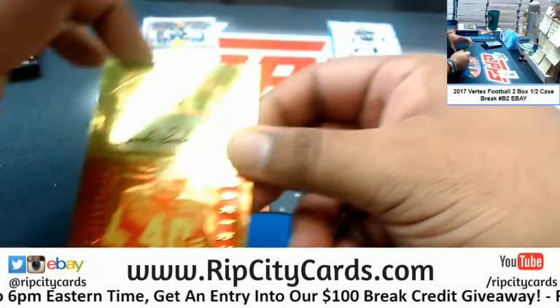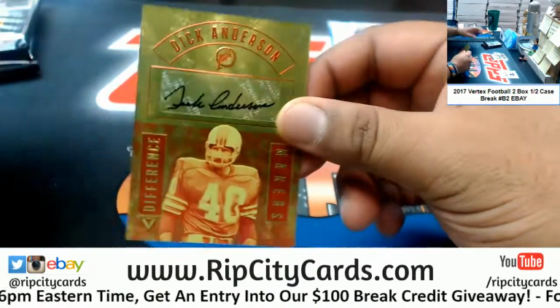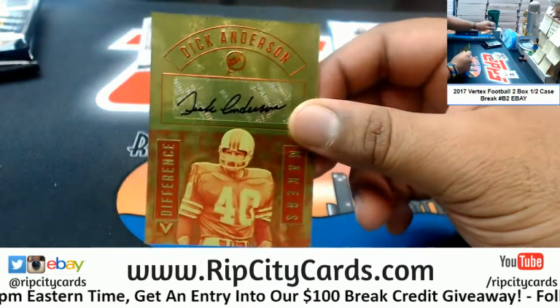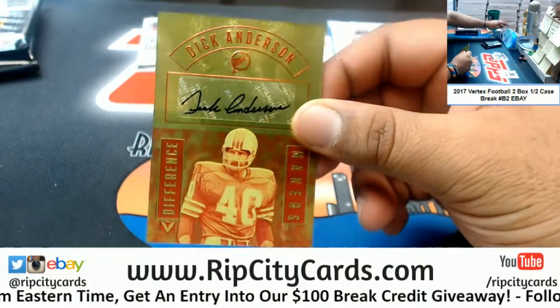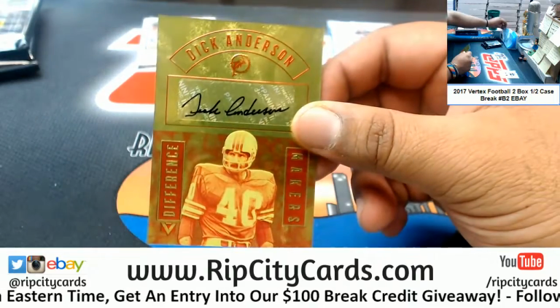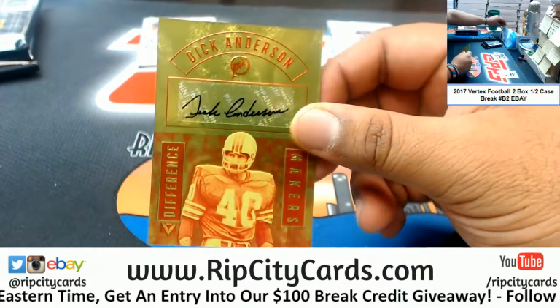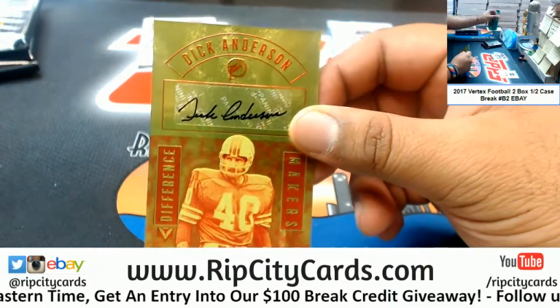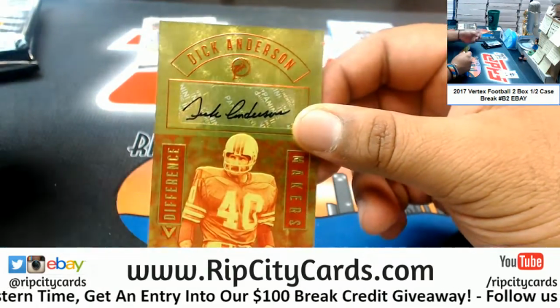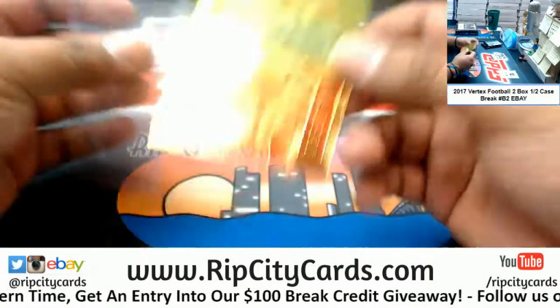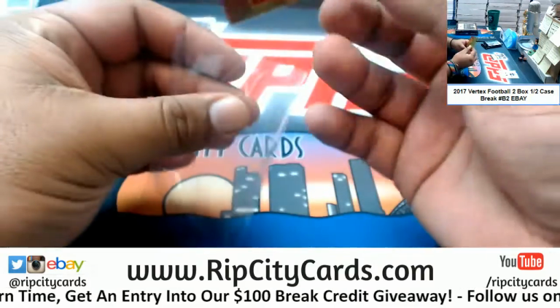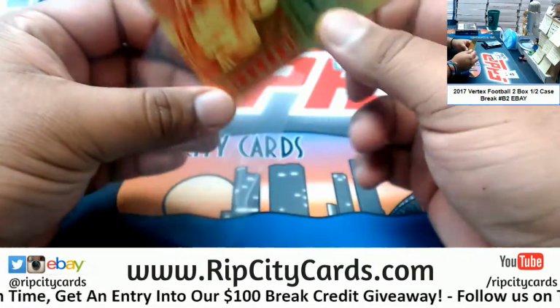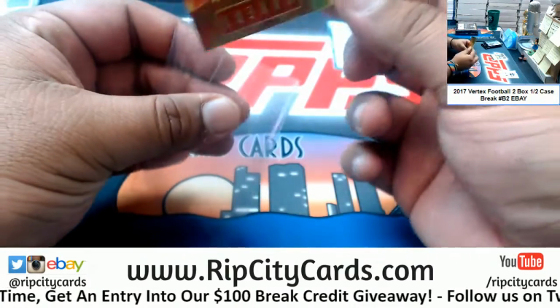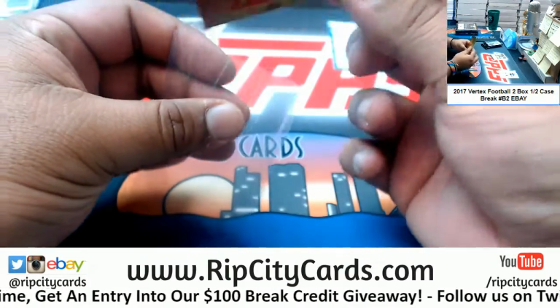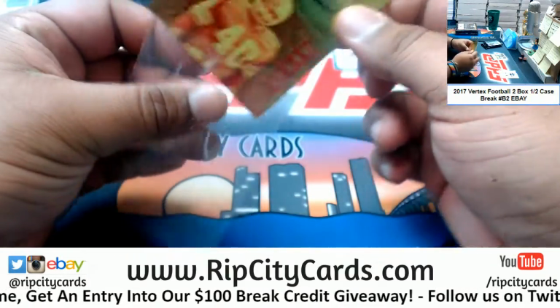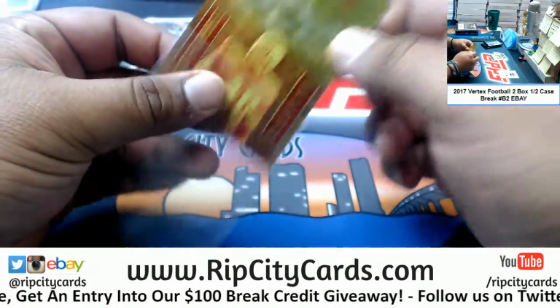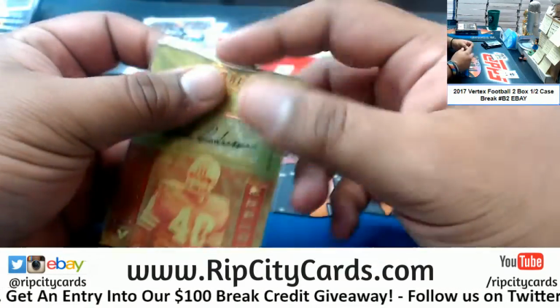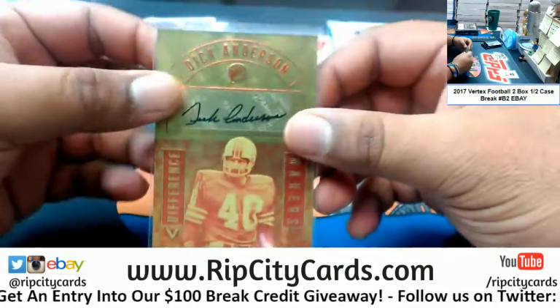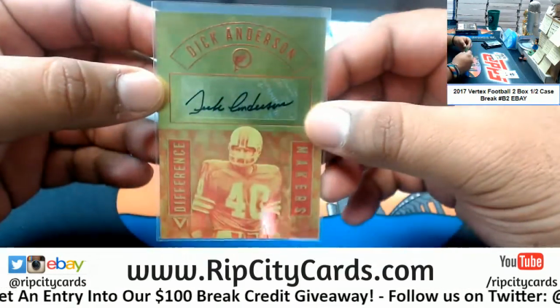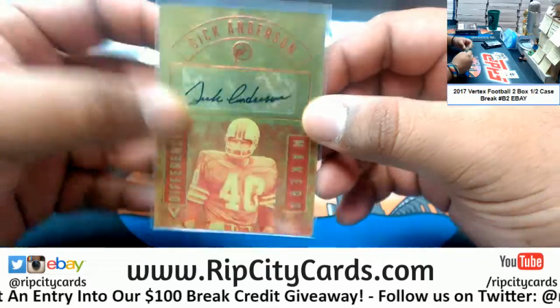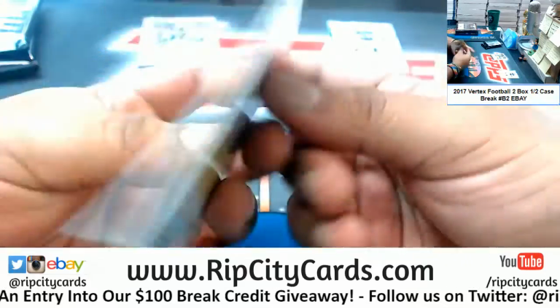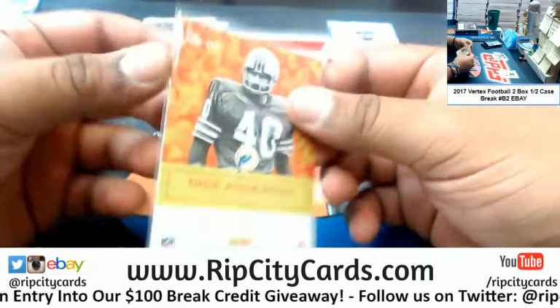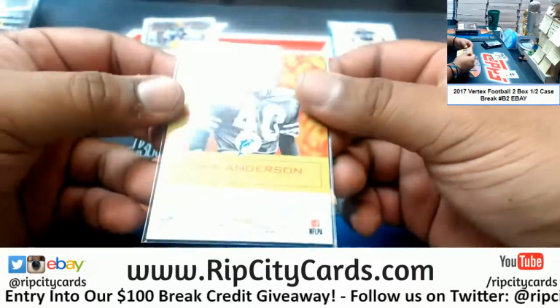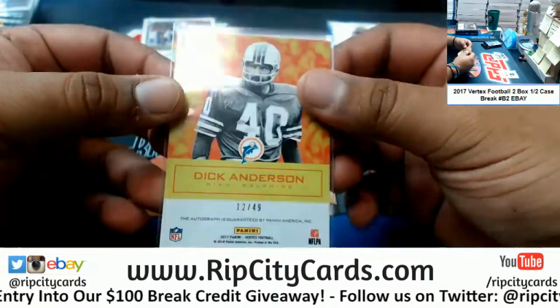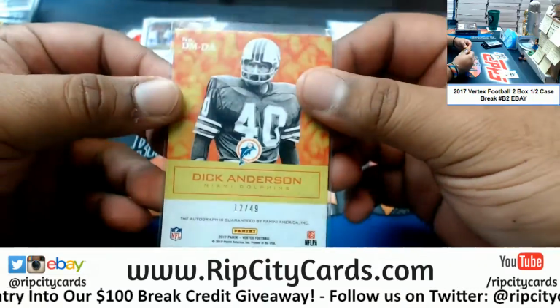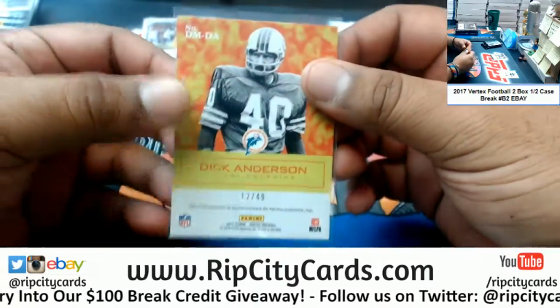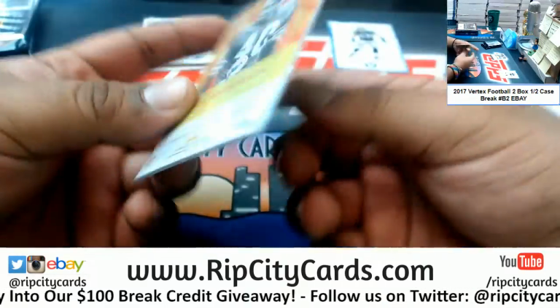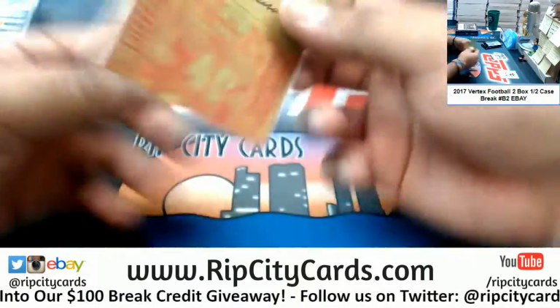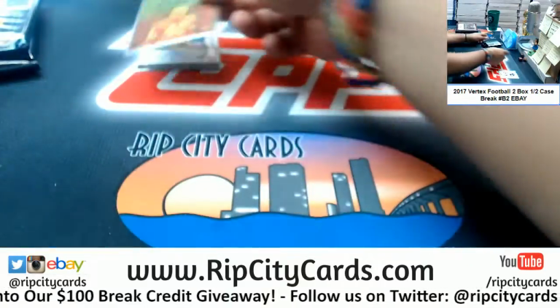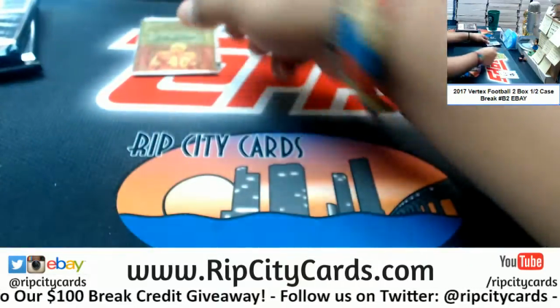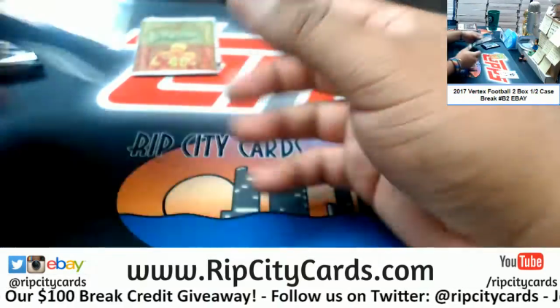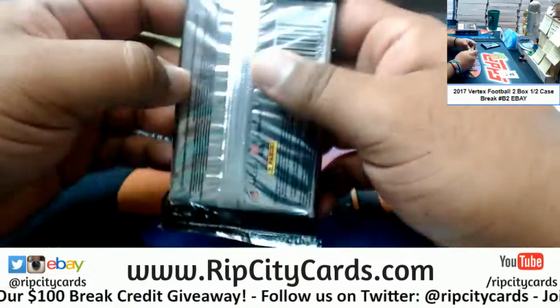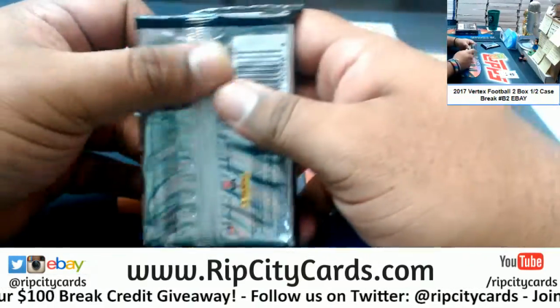Dick Anderson on my Dolphins, baby! The Difference Maker autograph — that is number 12 of 49. Very nice. Go Fins!